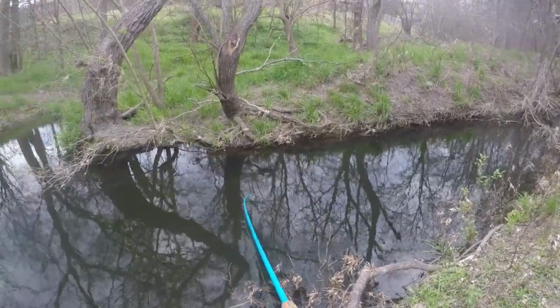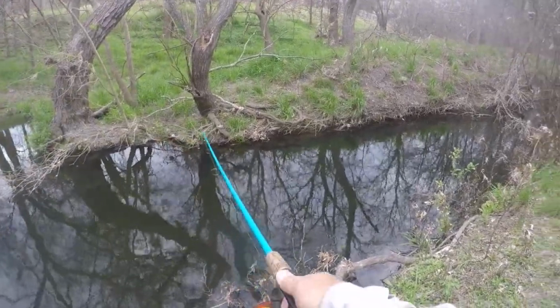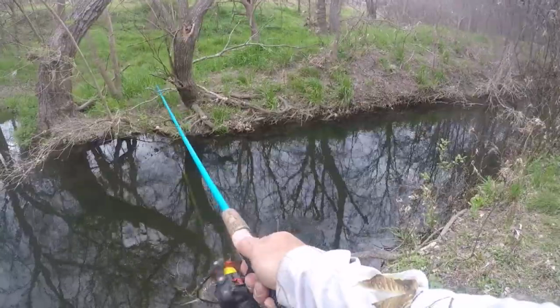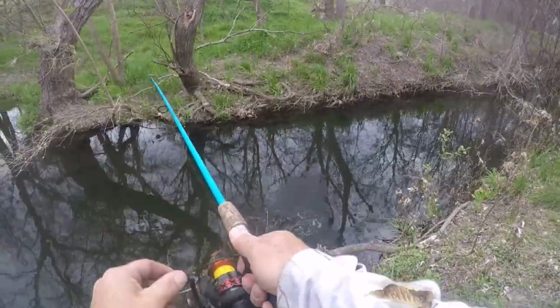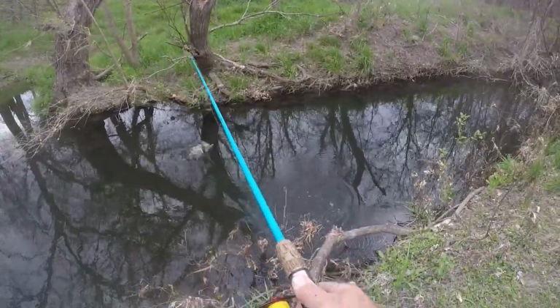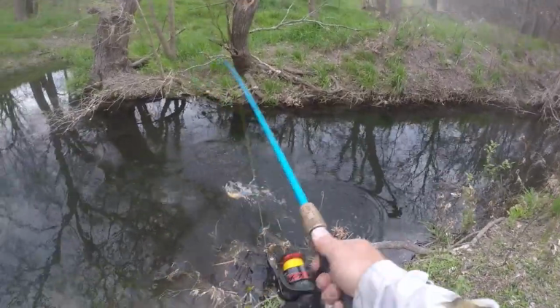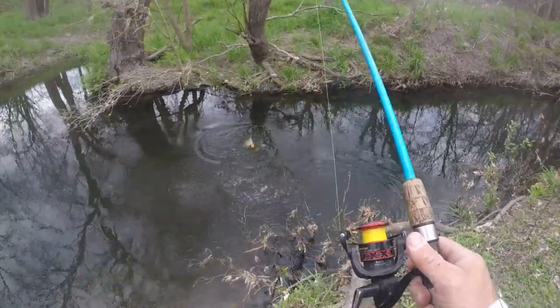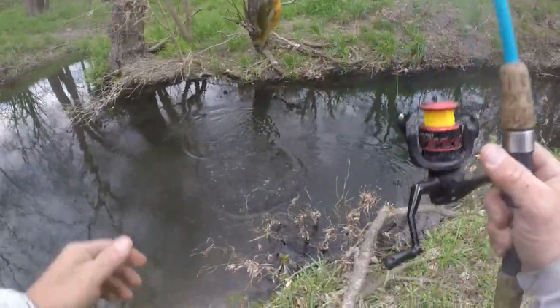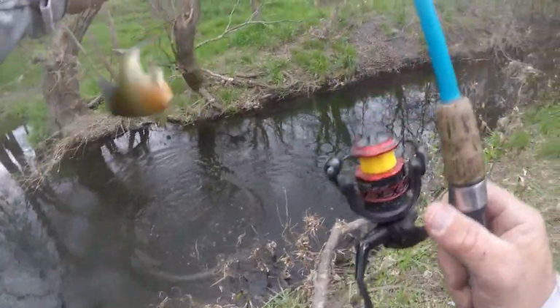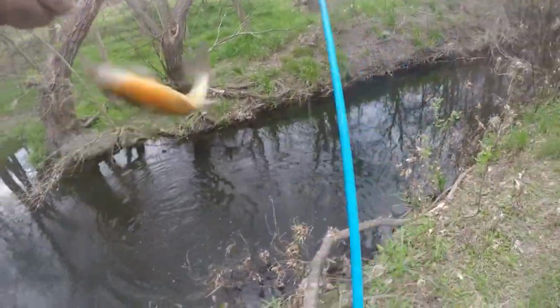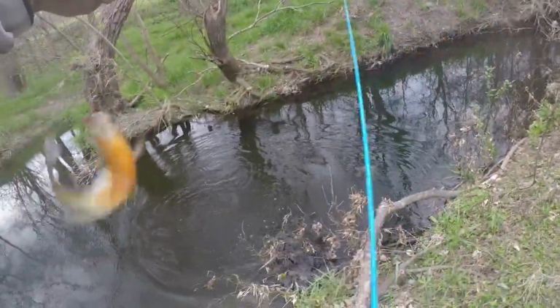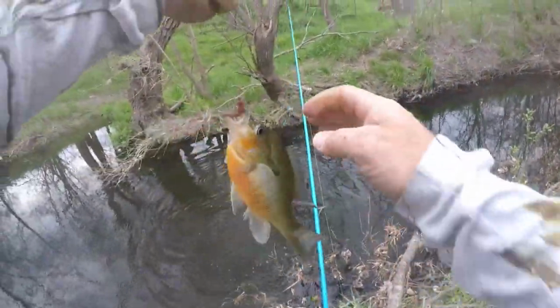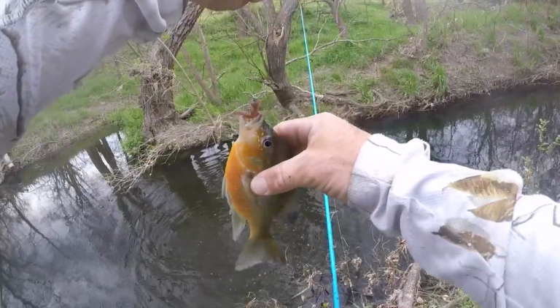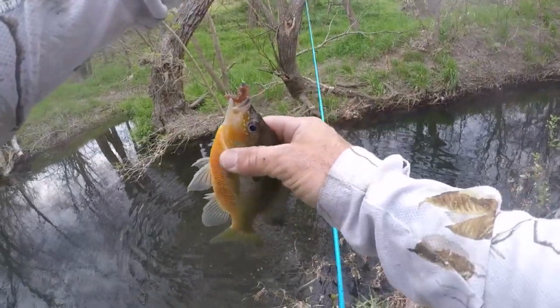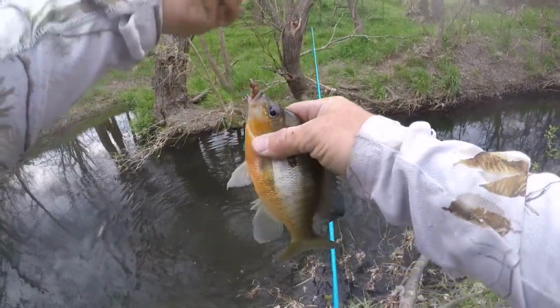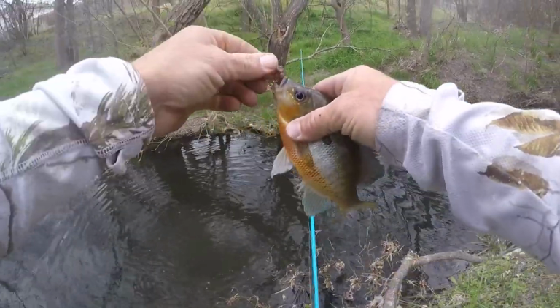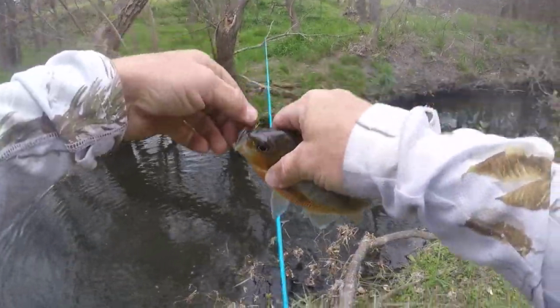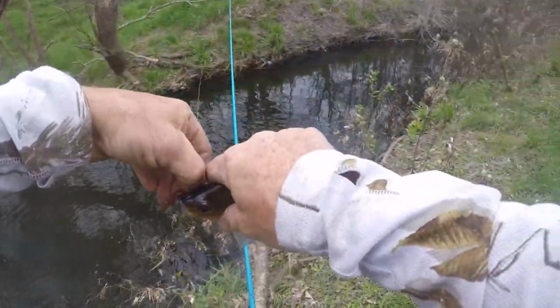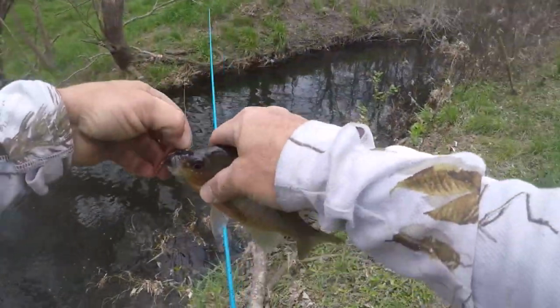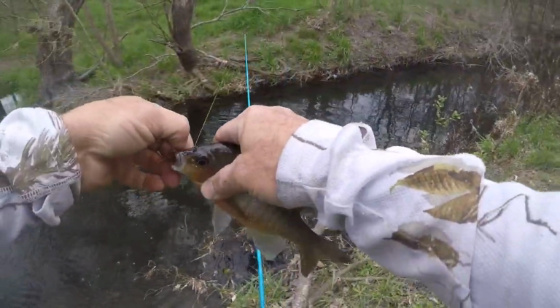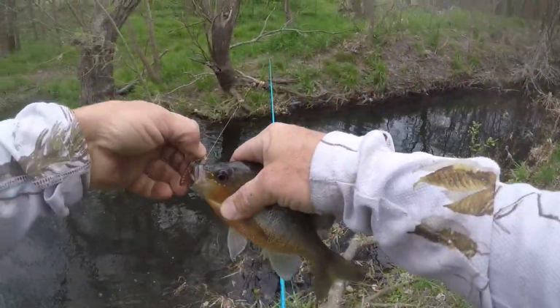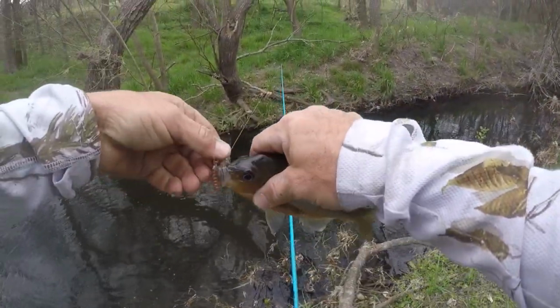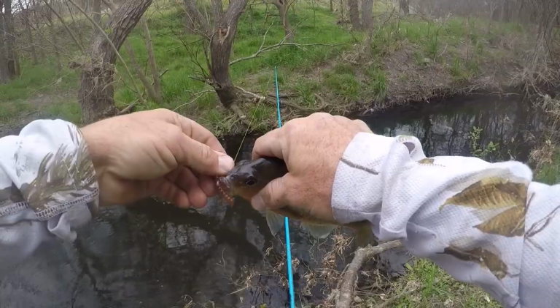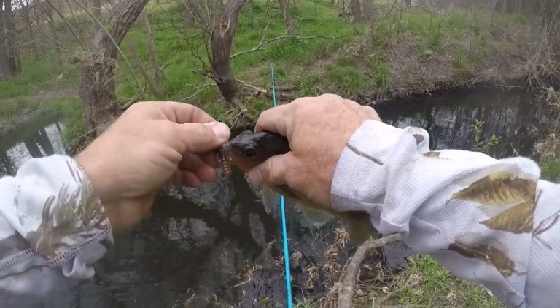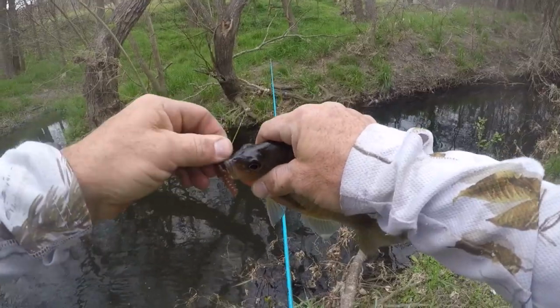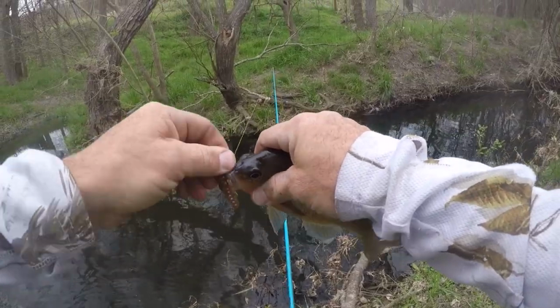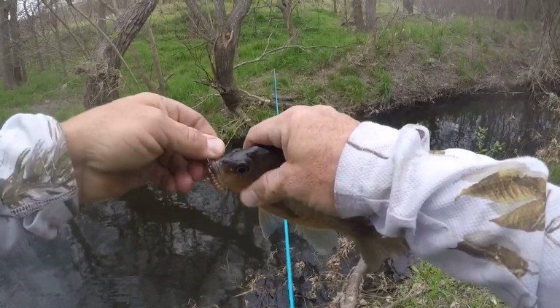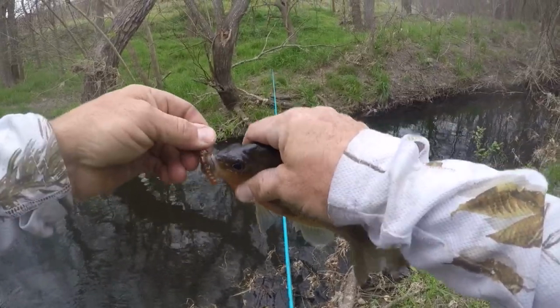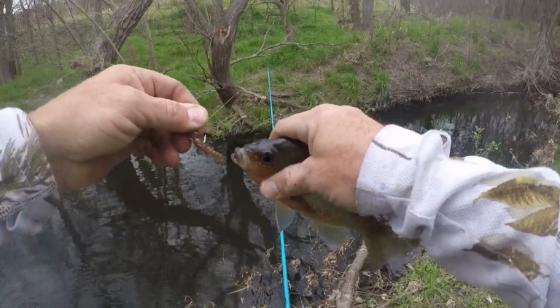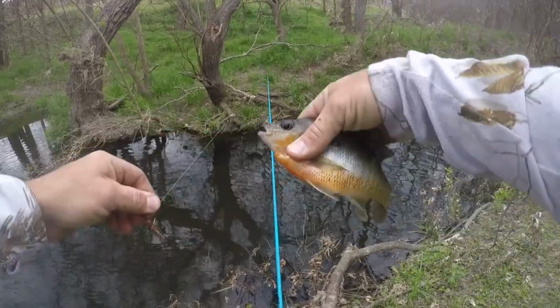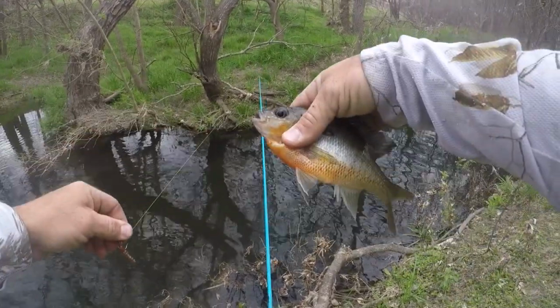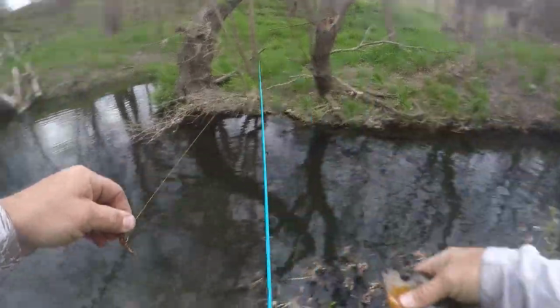Got a fish right there! Big ol' redbreast — that was cool, just hanging out under that little ledge right there. Oh he feels warm. That water must be warm. Thanks buddy.